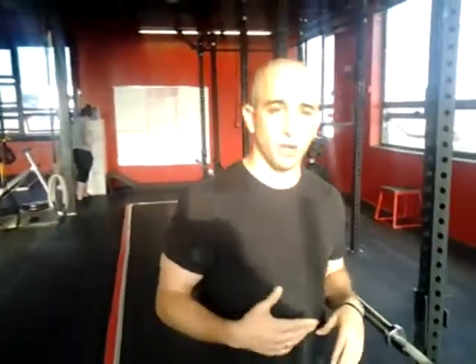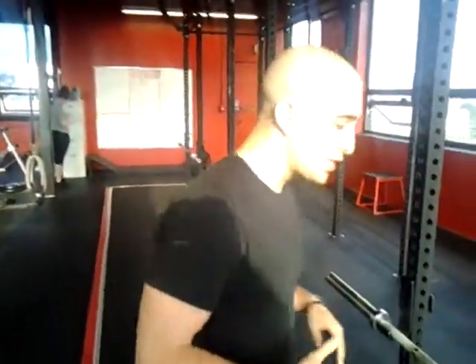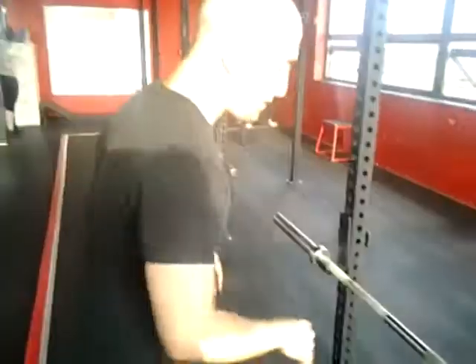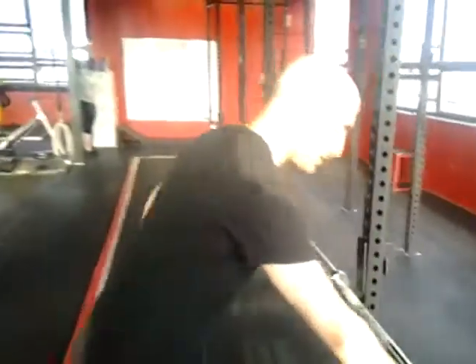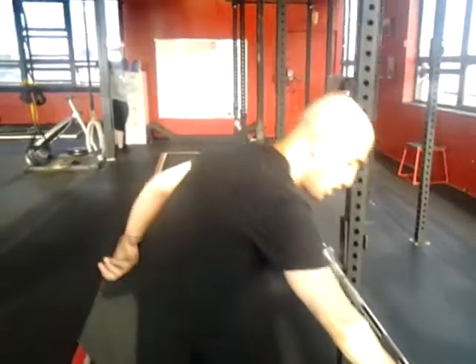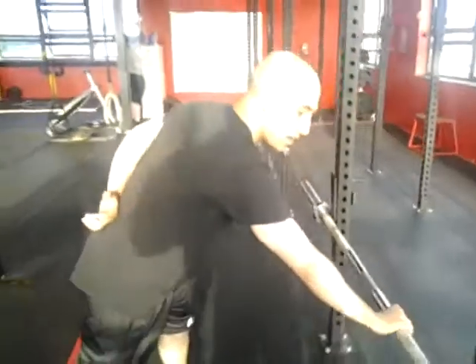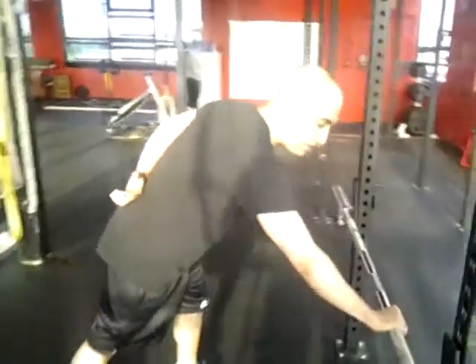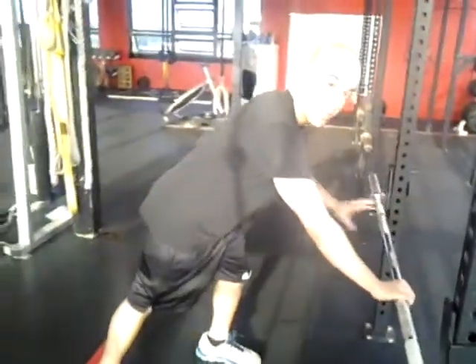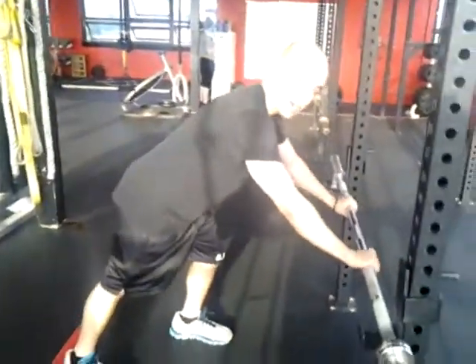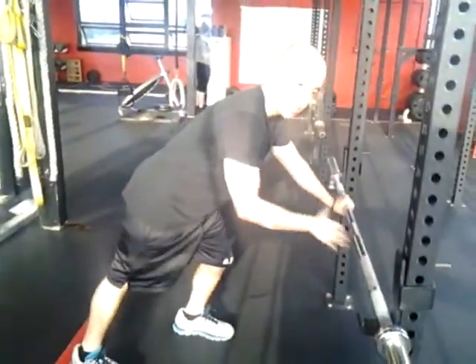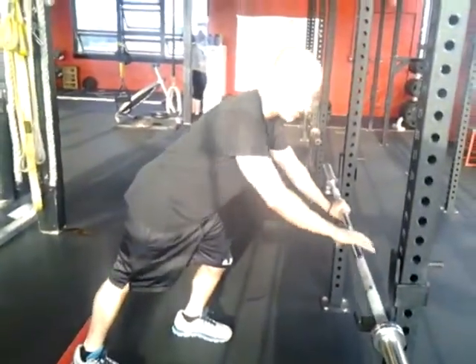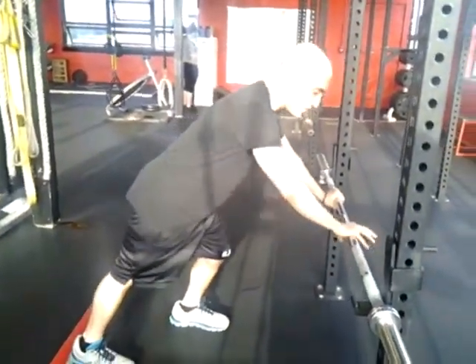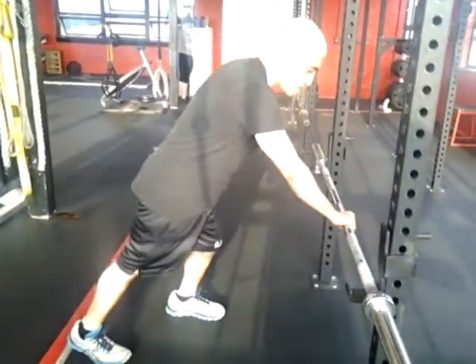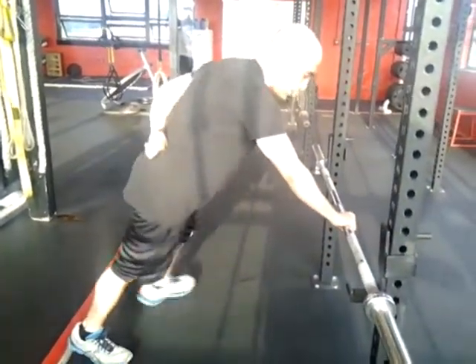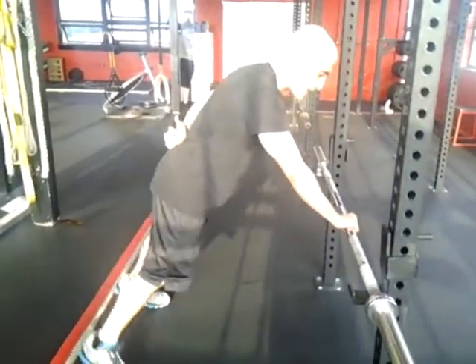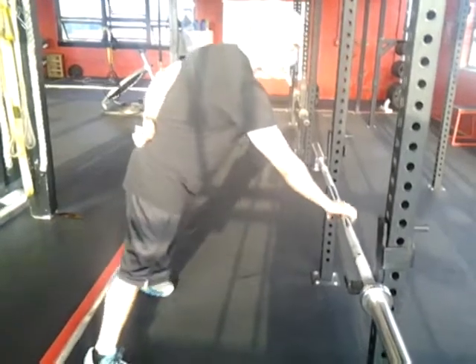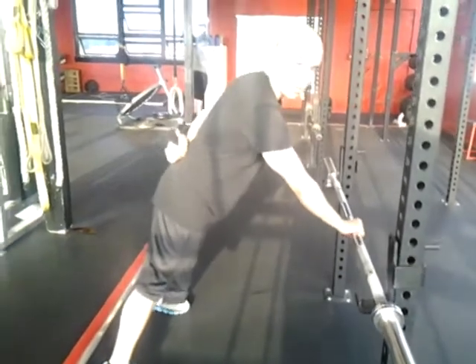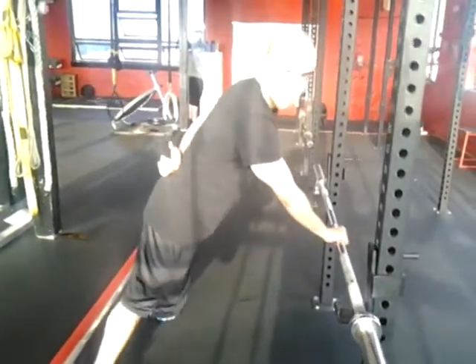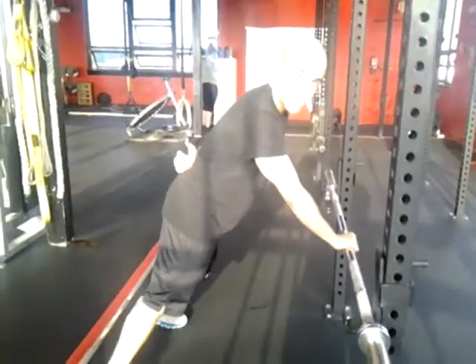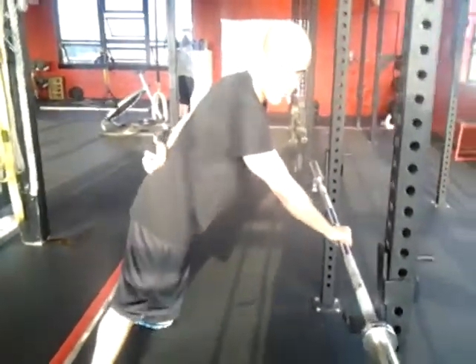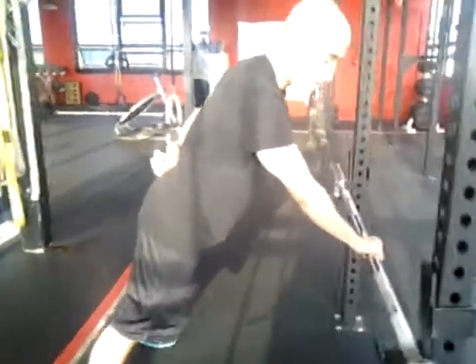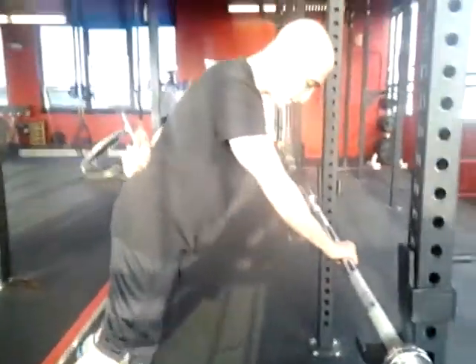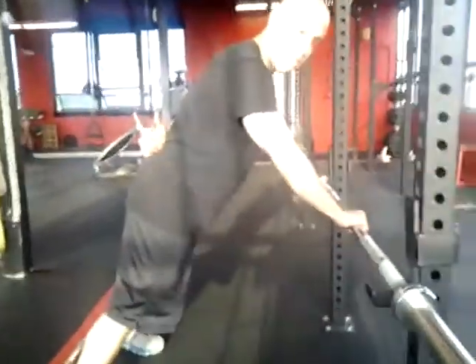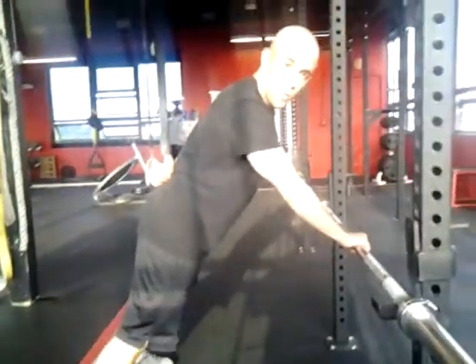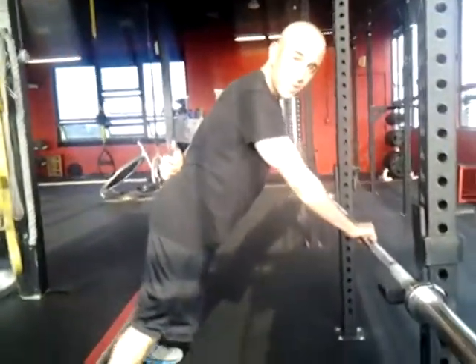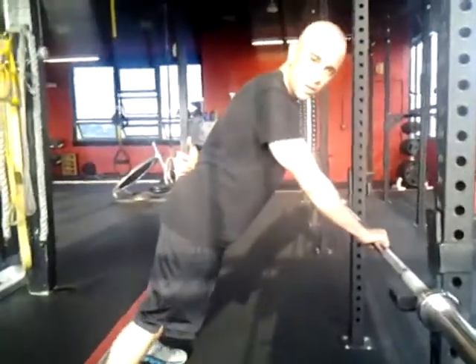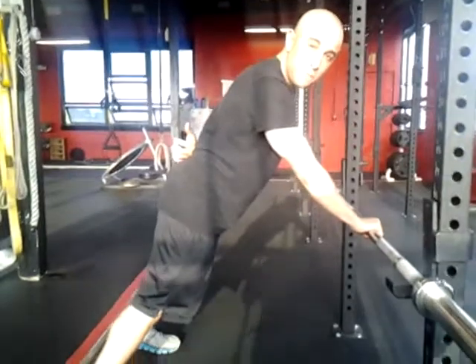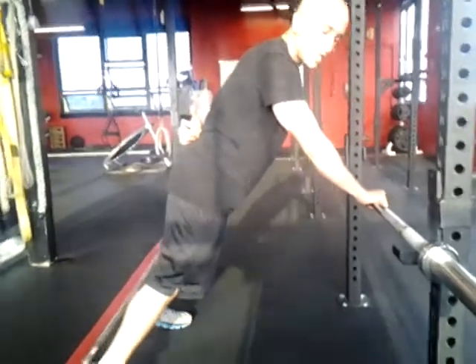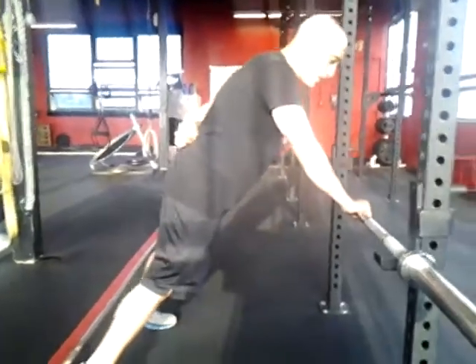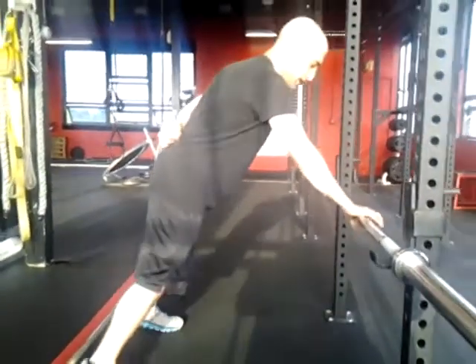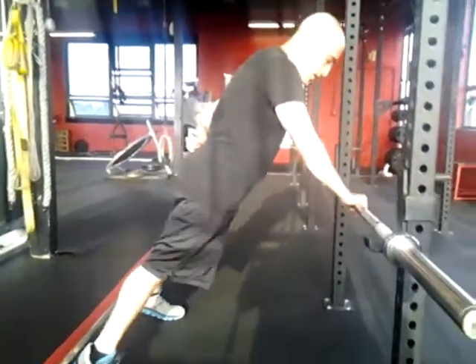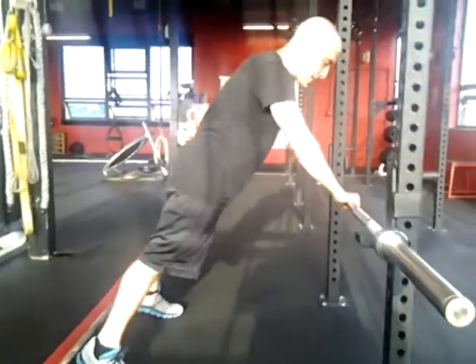One arm on — I push the bar against here so it's not going to roll. It's going to be more or less directly beneath my chest, in the center of my chest, feet out wide so I can get a bigger base of support.